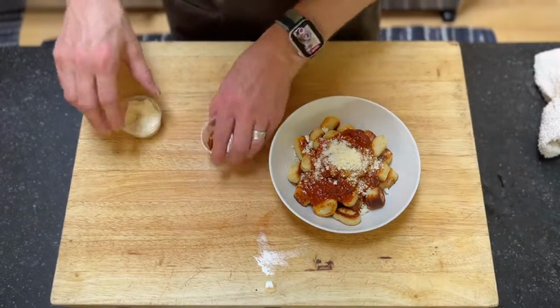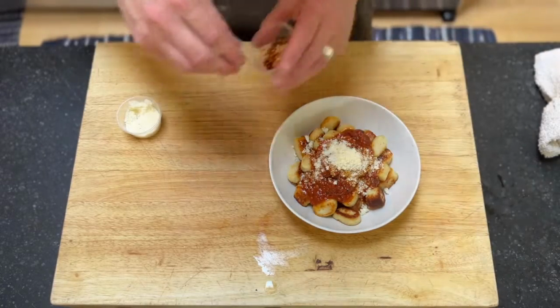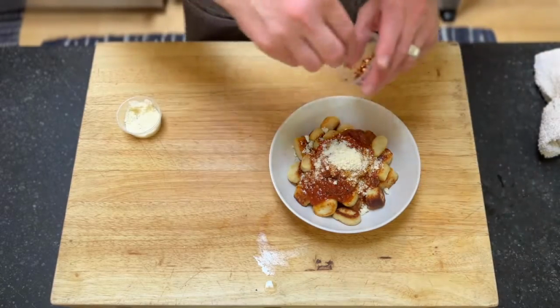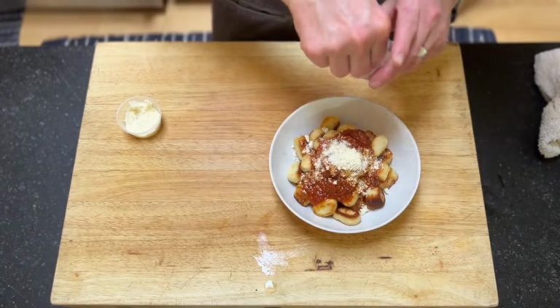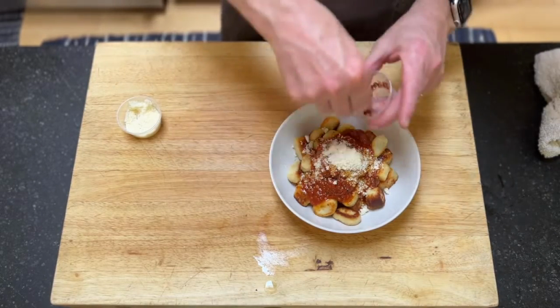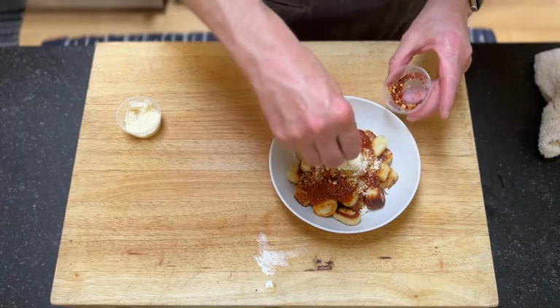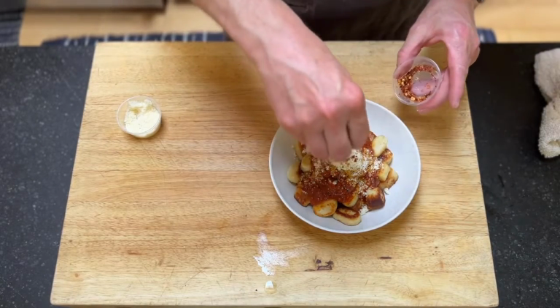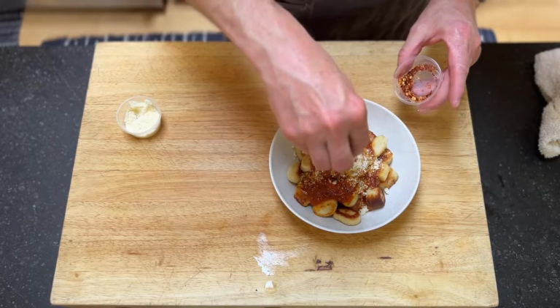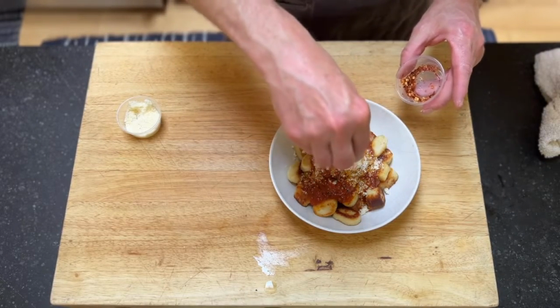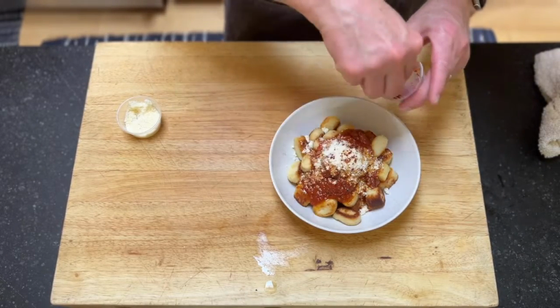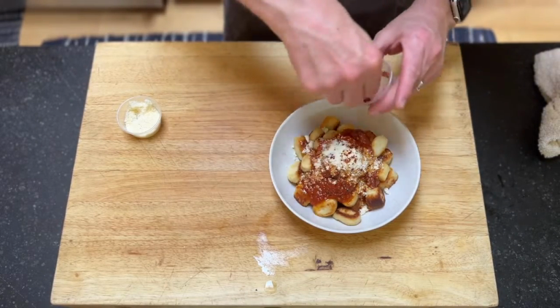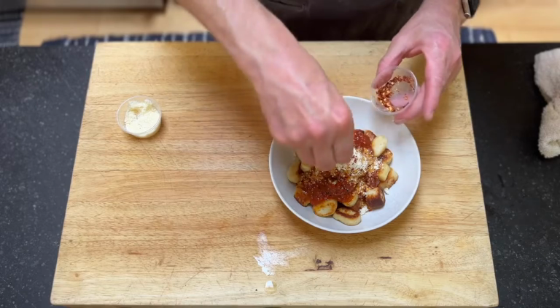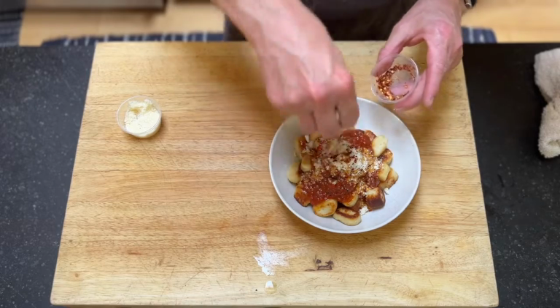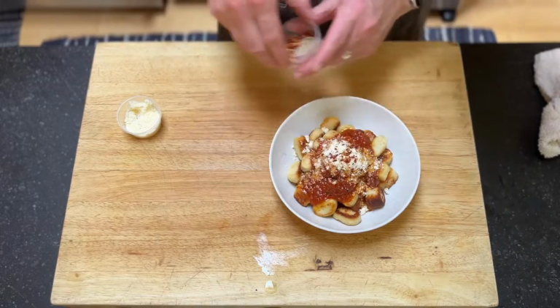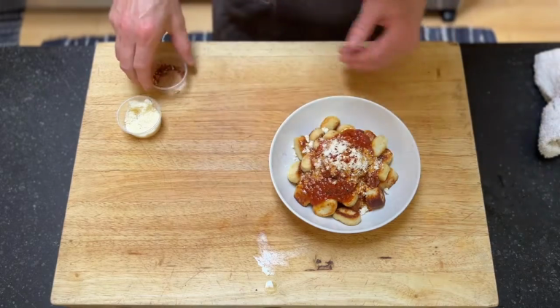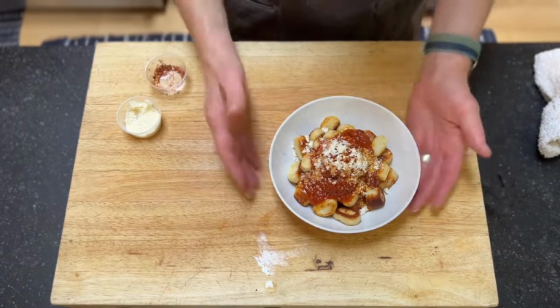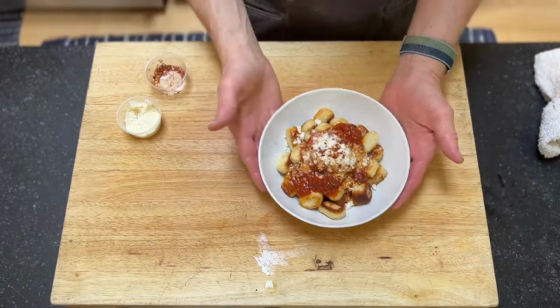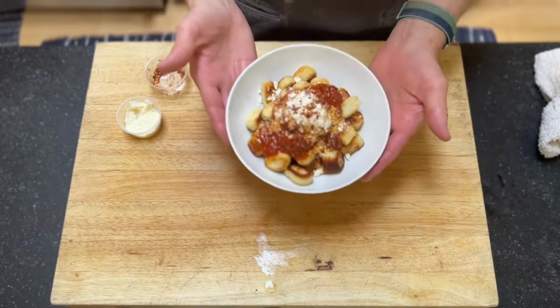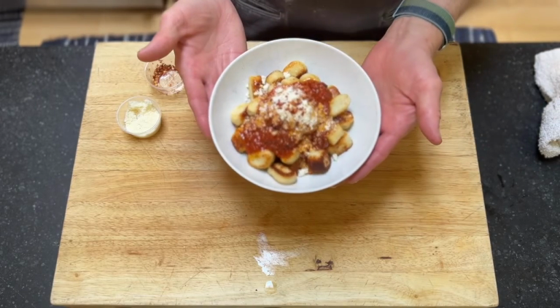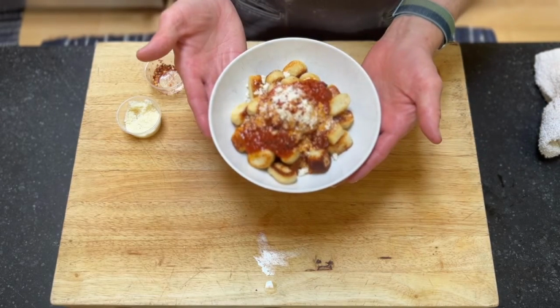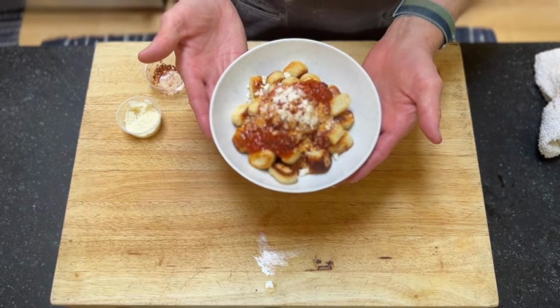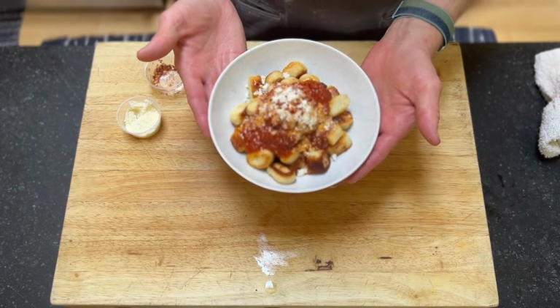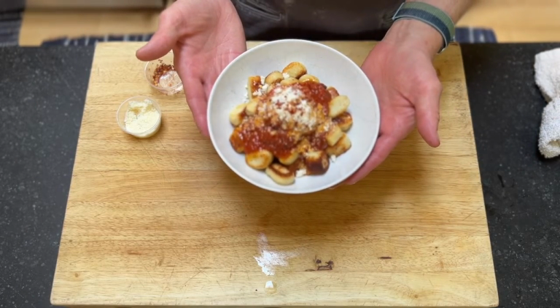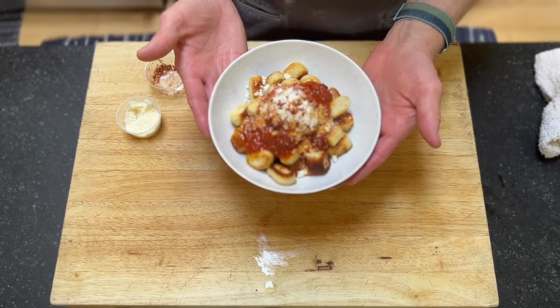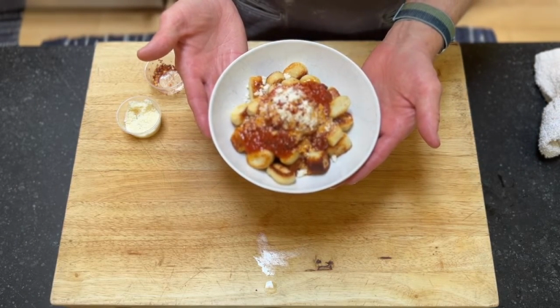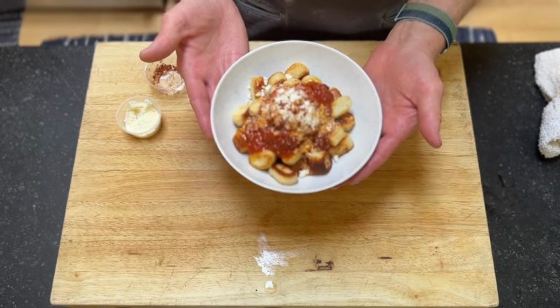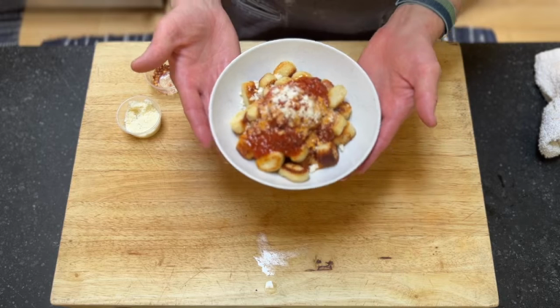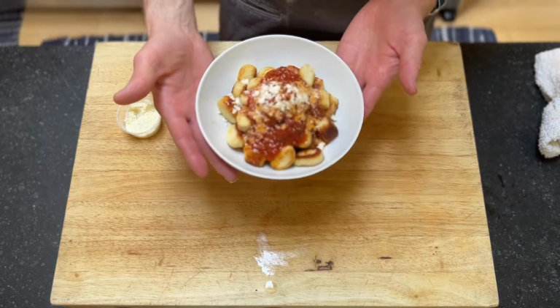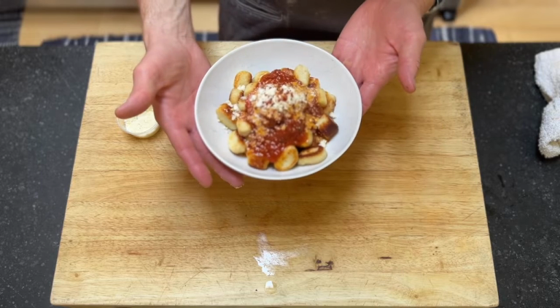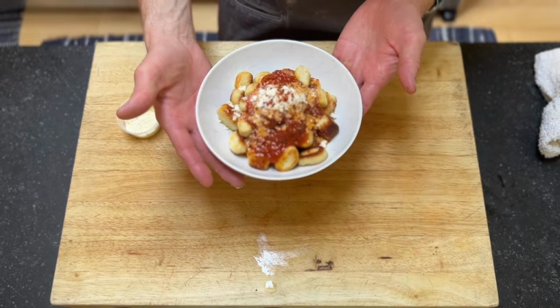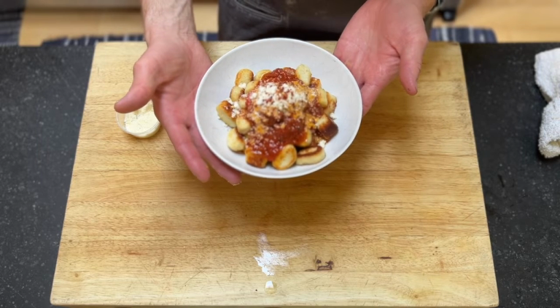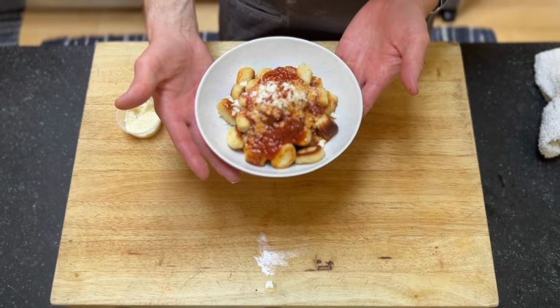I like a little heat so we'll go ahead and add some chili flake. And you're all set for your ricotta gnocchi with bursted tomato sauce. Enjoy.